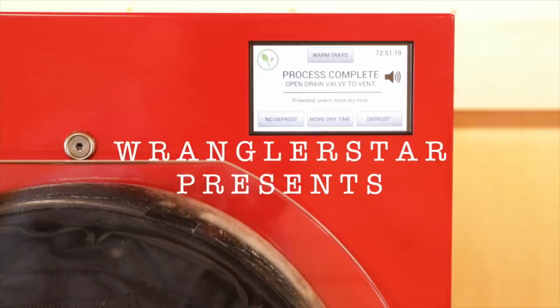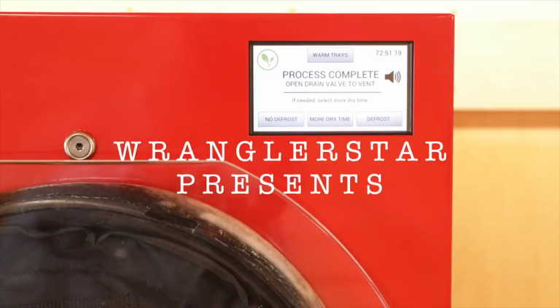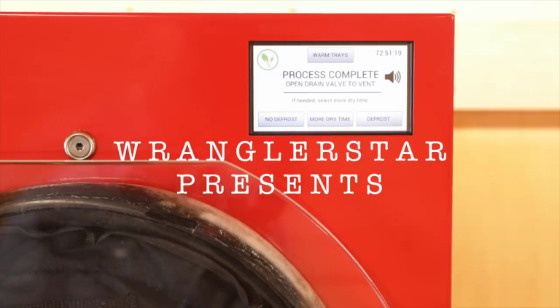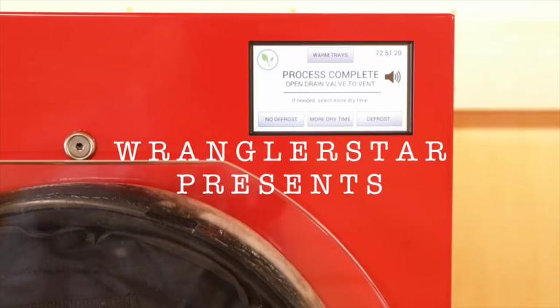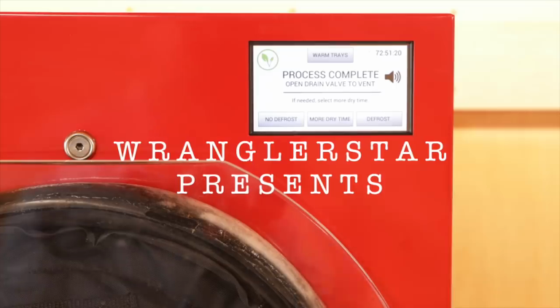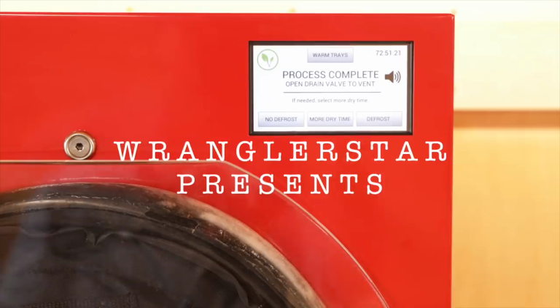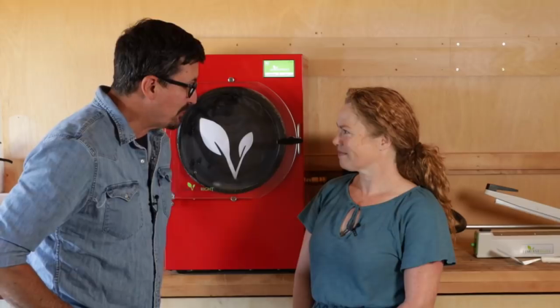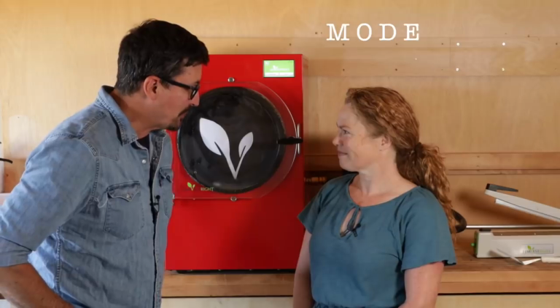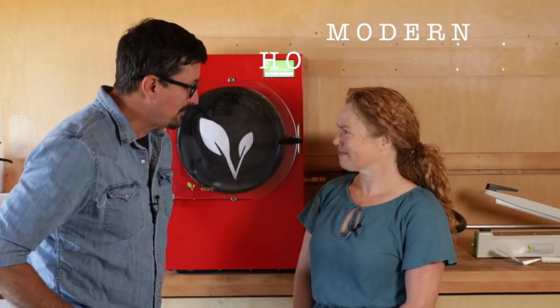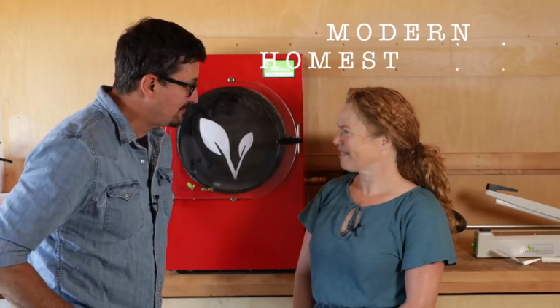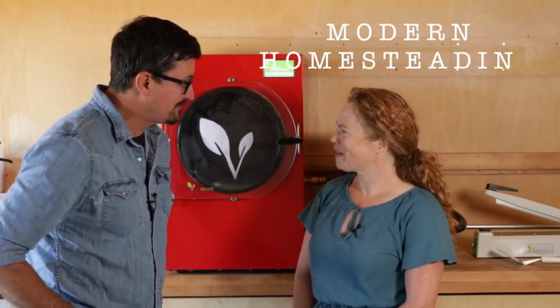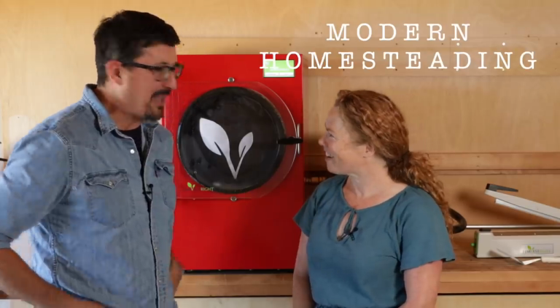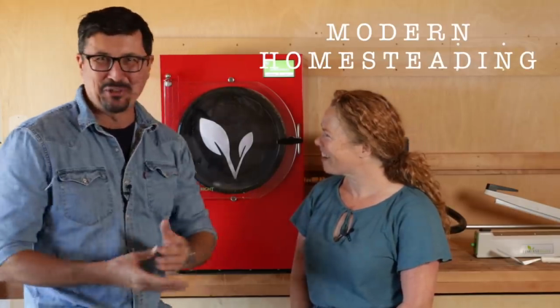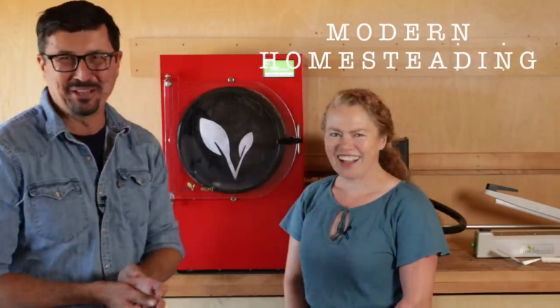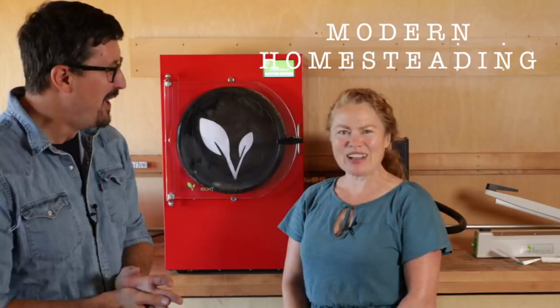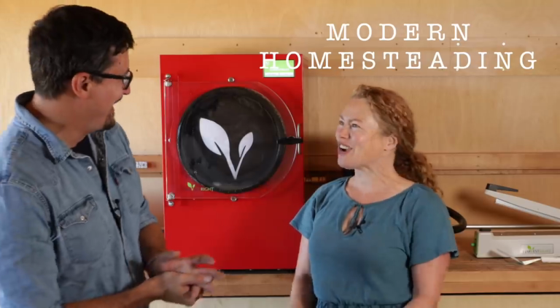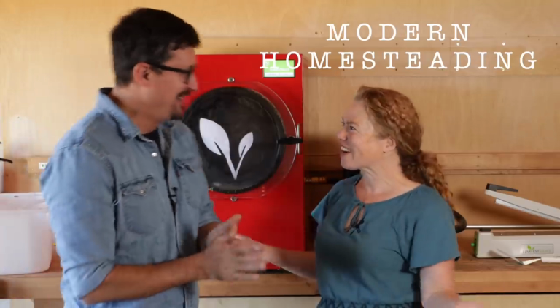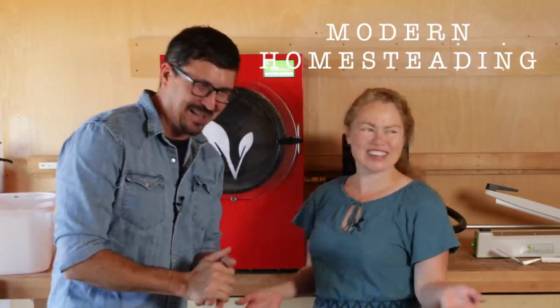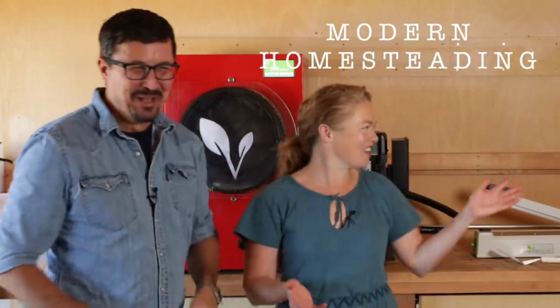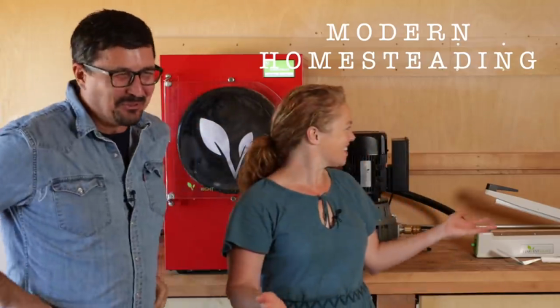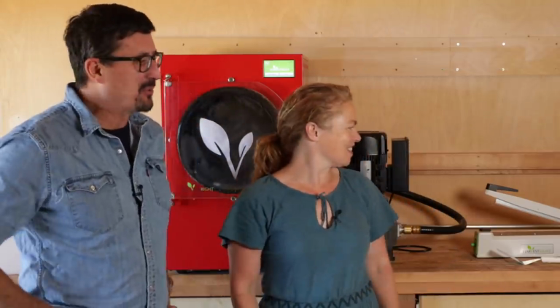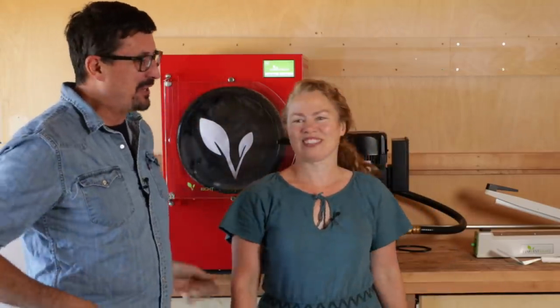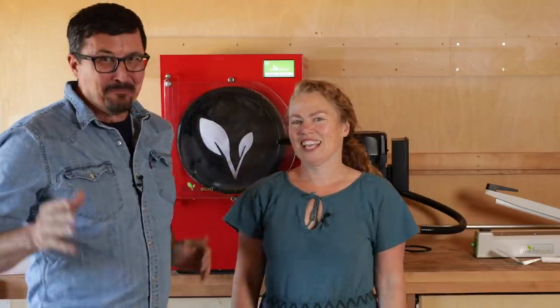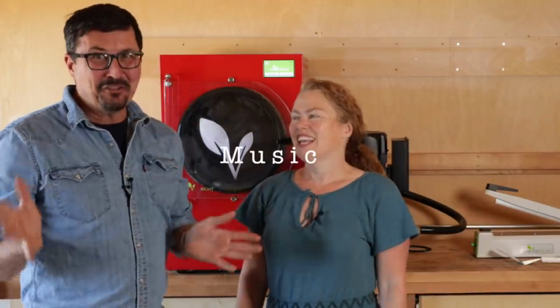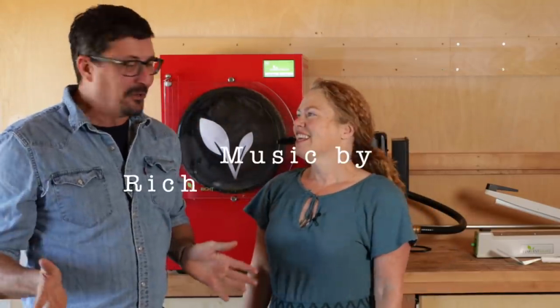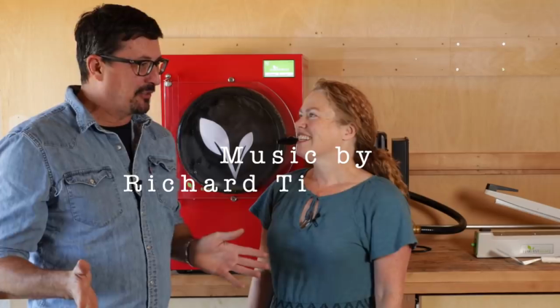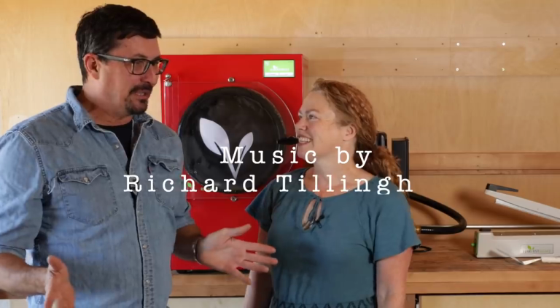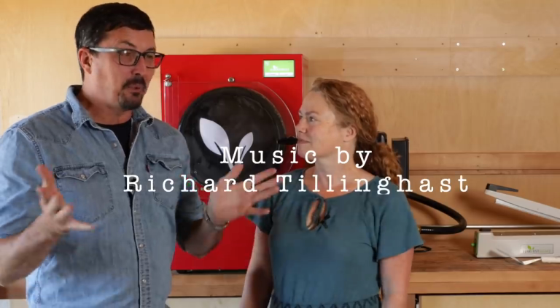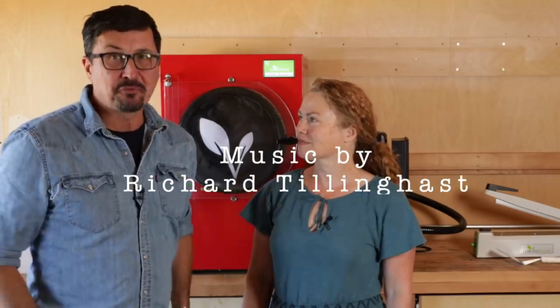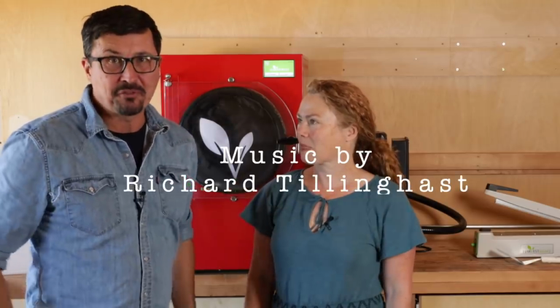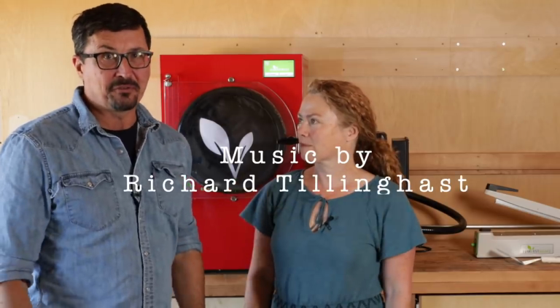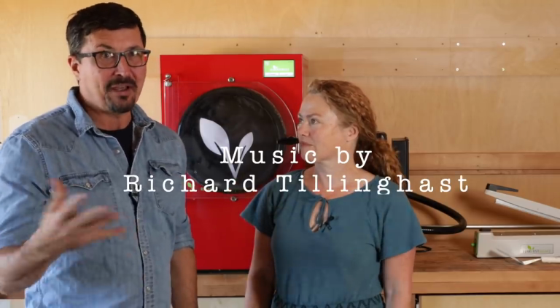Do you realize this is probably the last video we're ever going to do in the woodshop? That kind of breaks my heart — it's a little bit sad. We put so much work into it, it's so nice. Today's video is going to be probably one of the most requested videos that I've had from you guys.